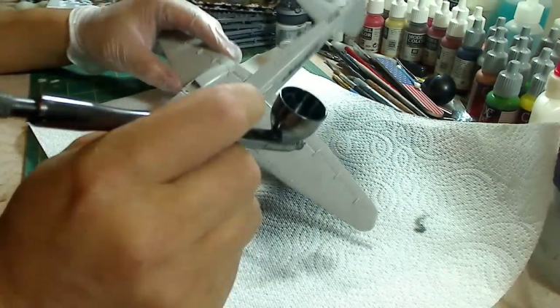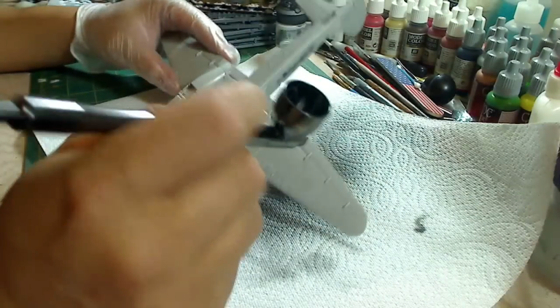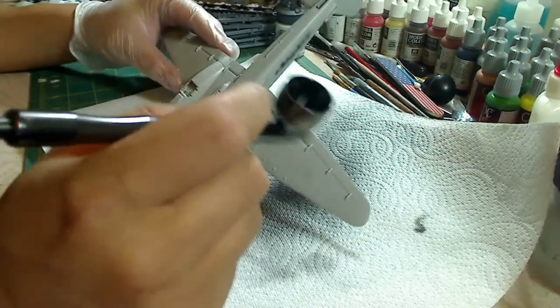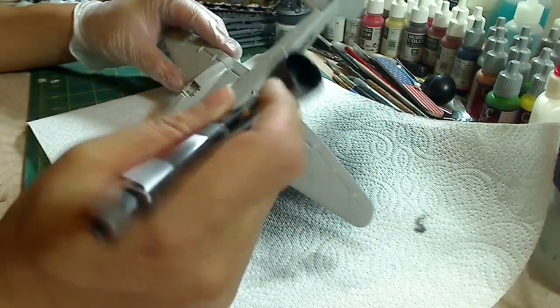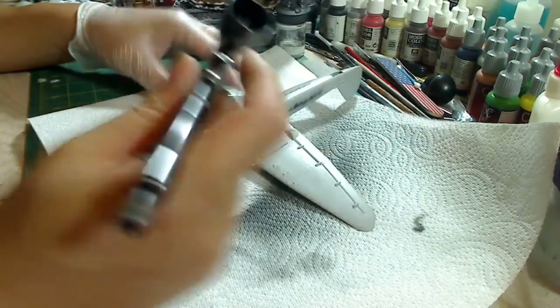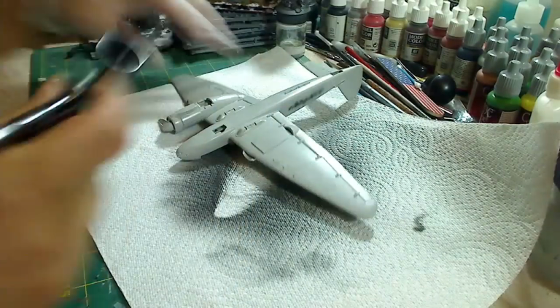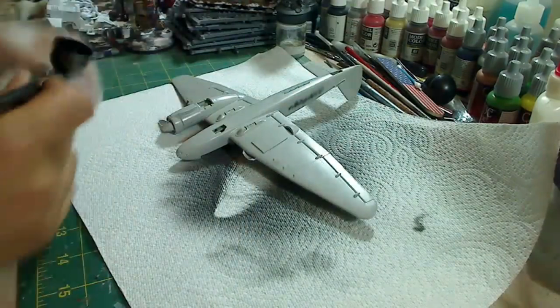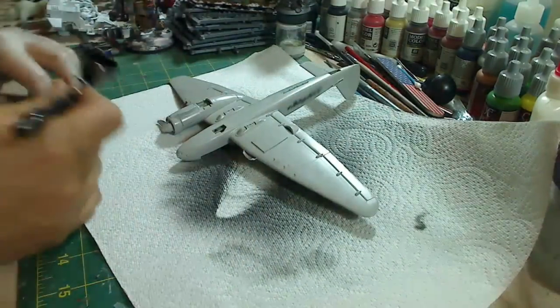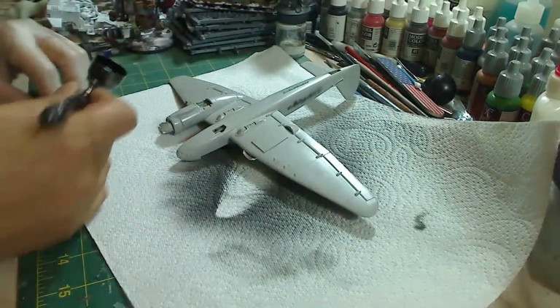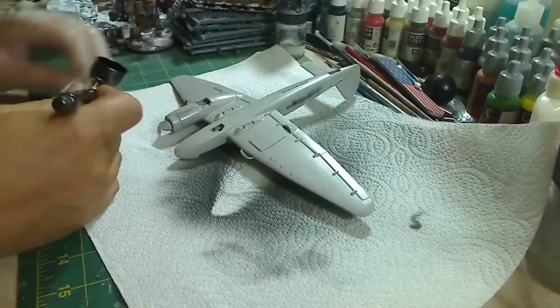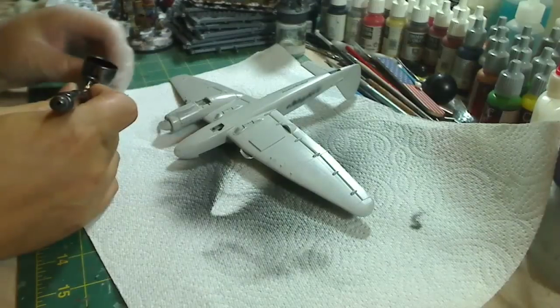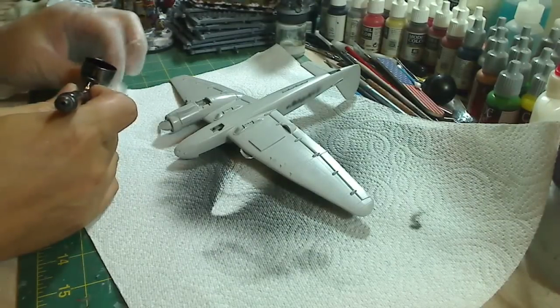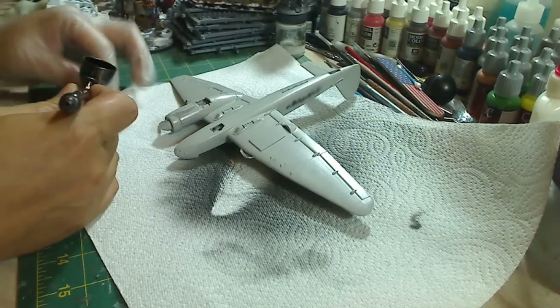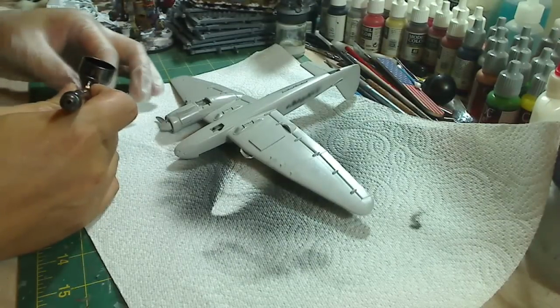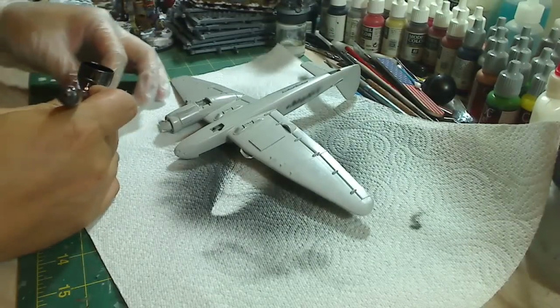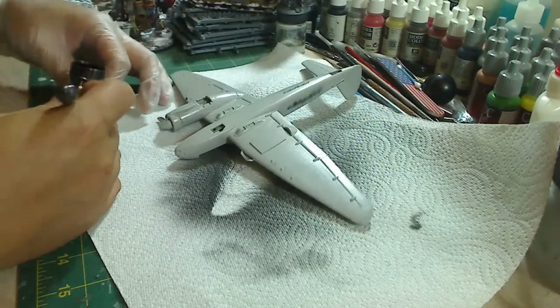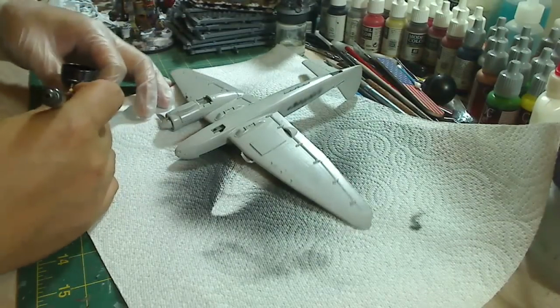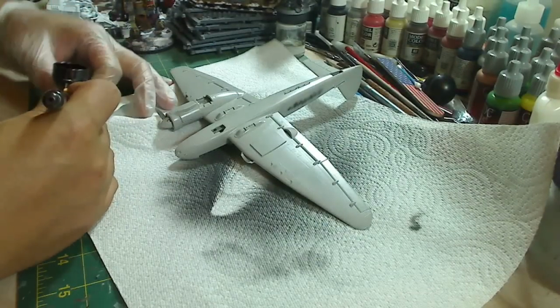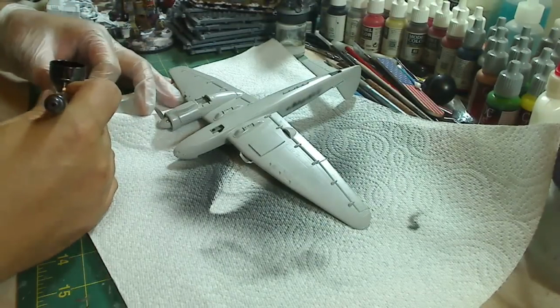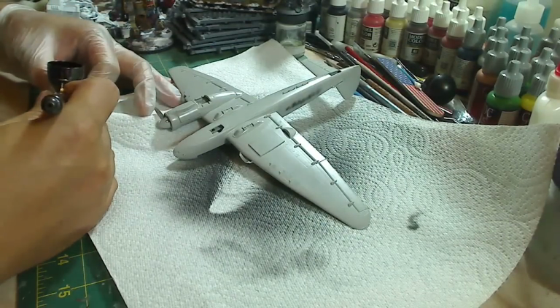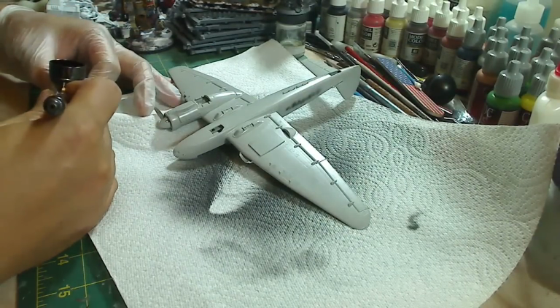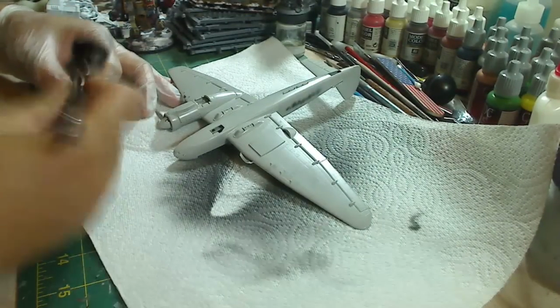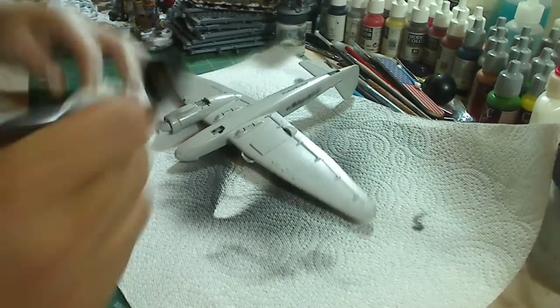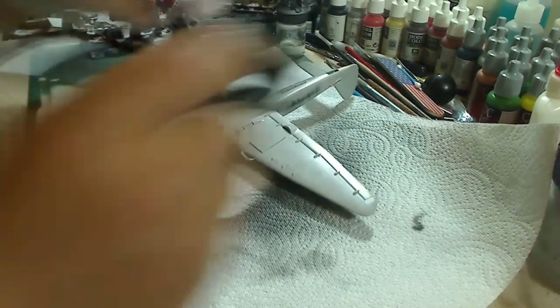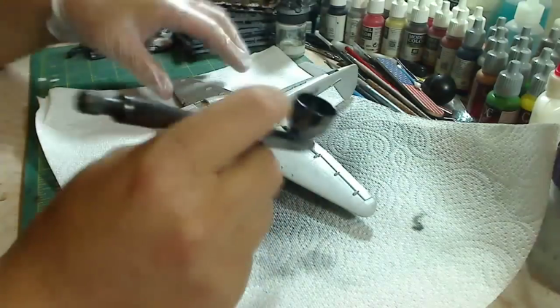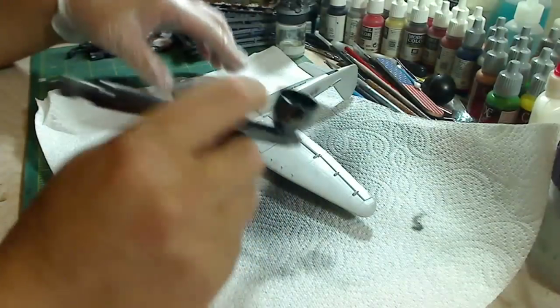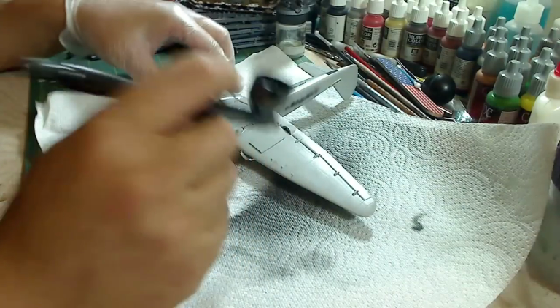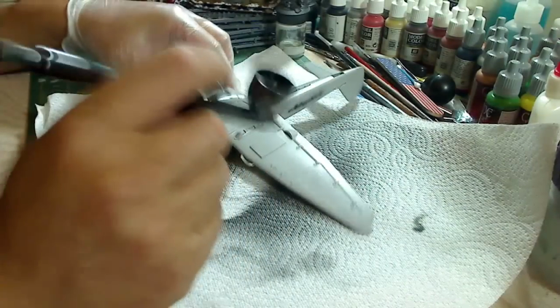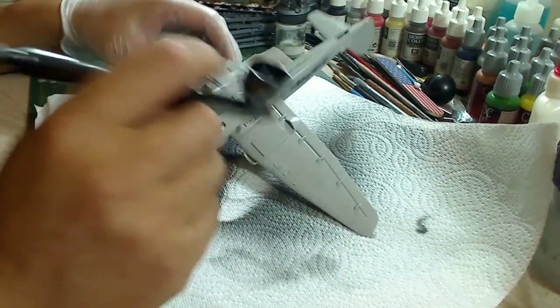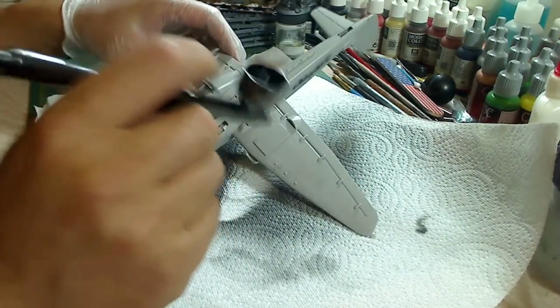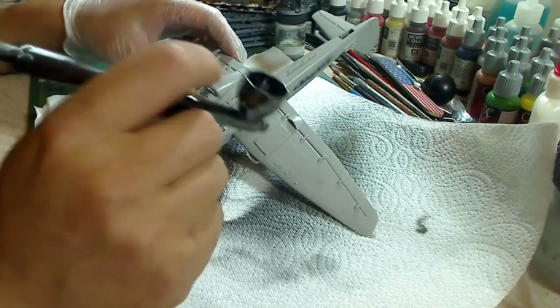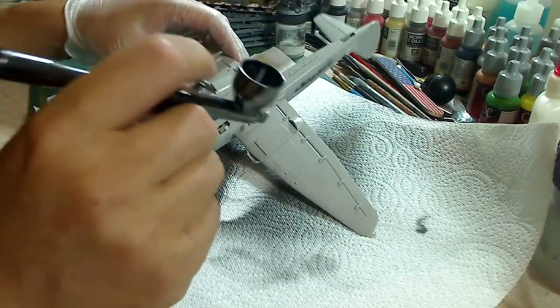So again, it's all about how much air is coming out of your airbrush and how much you pull back on the trigger, as well as how far you are from the model.